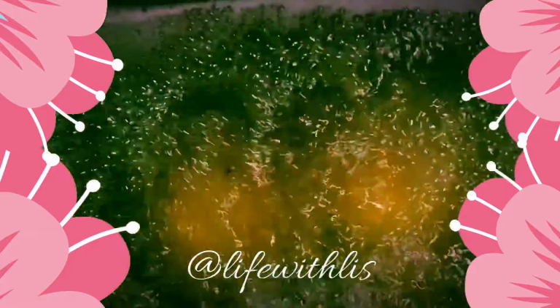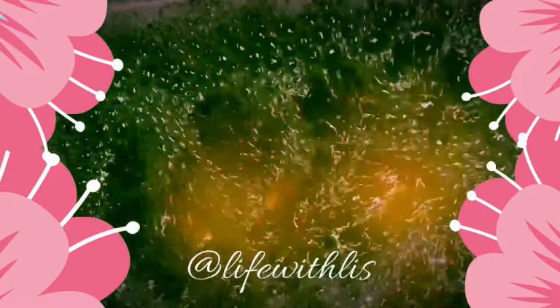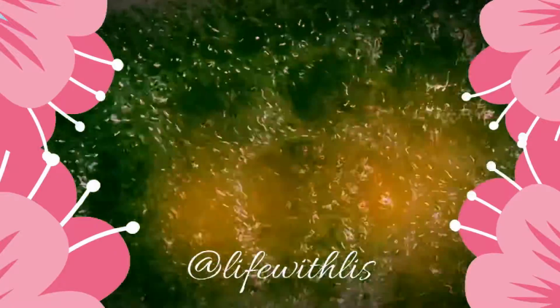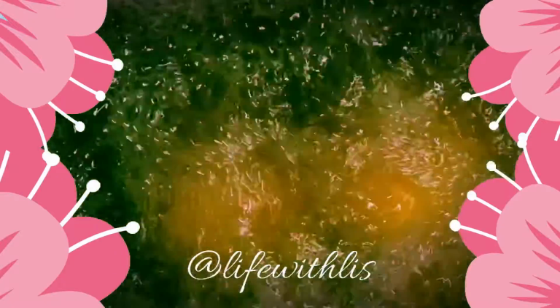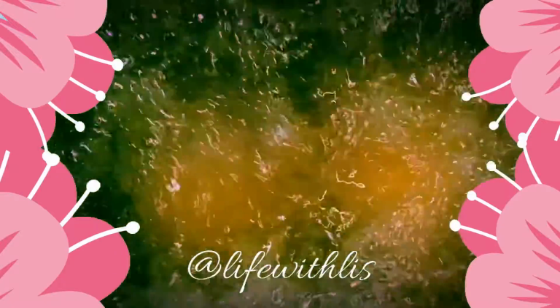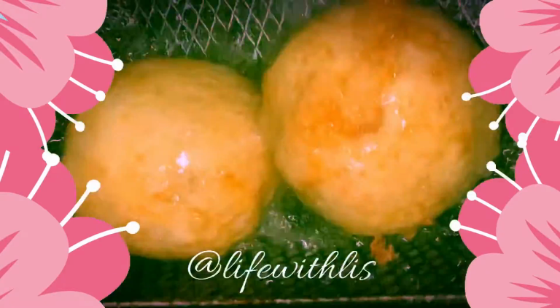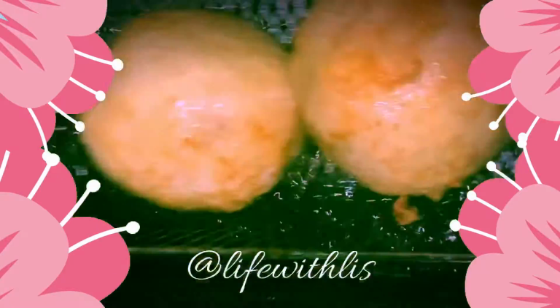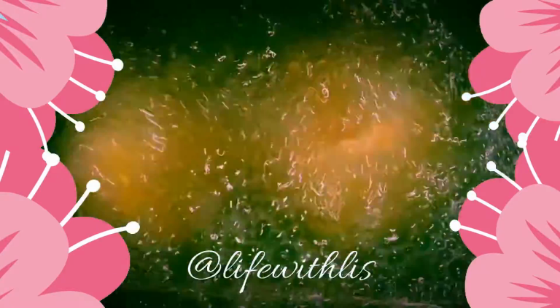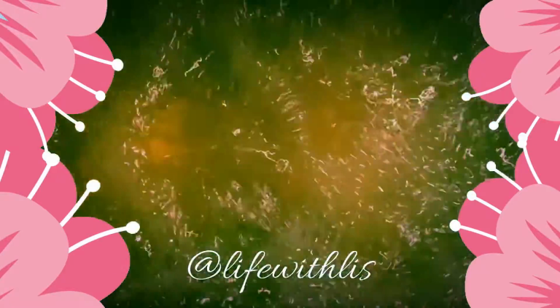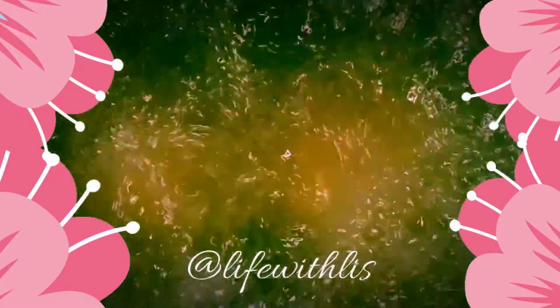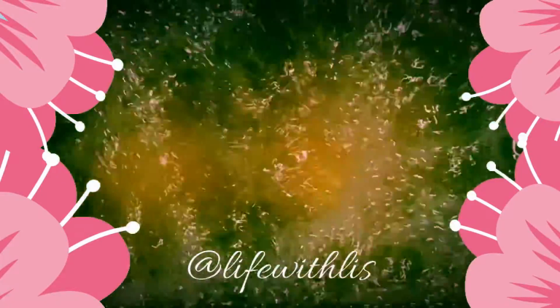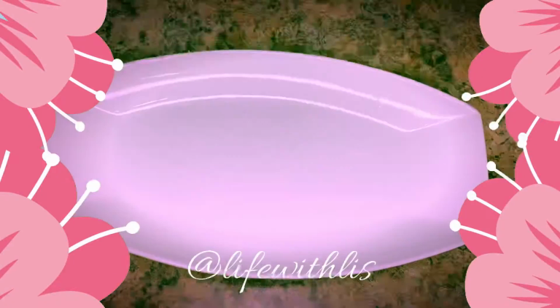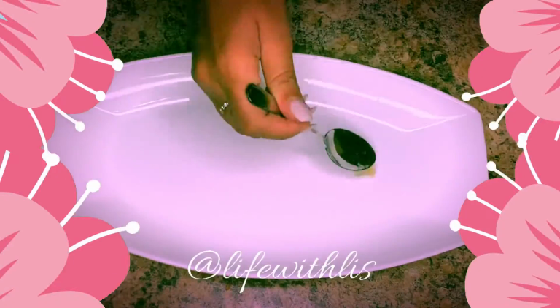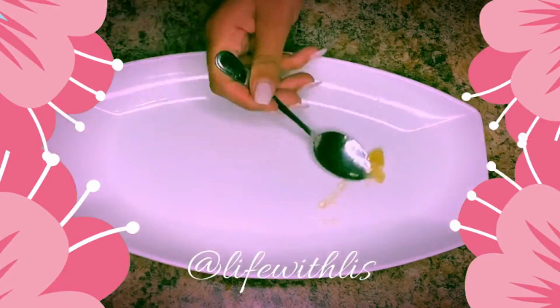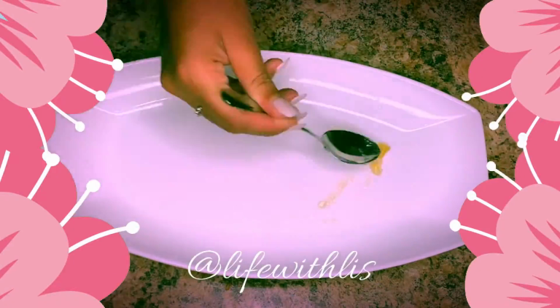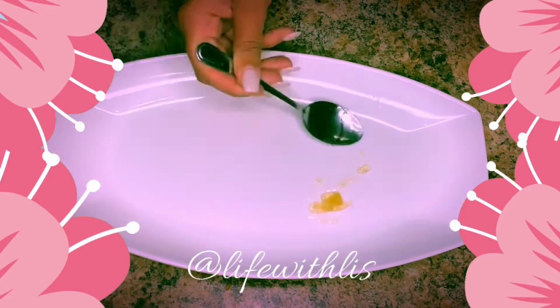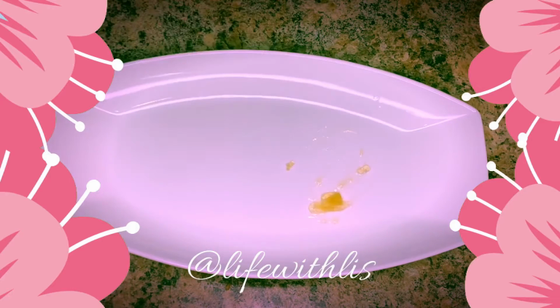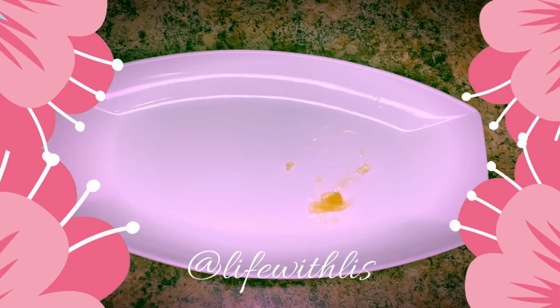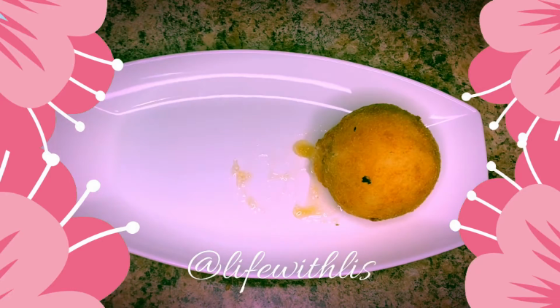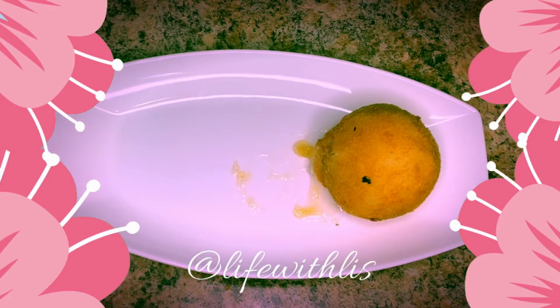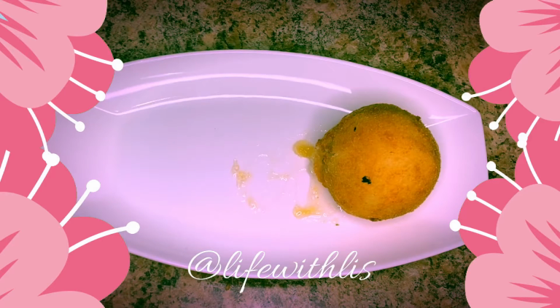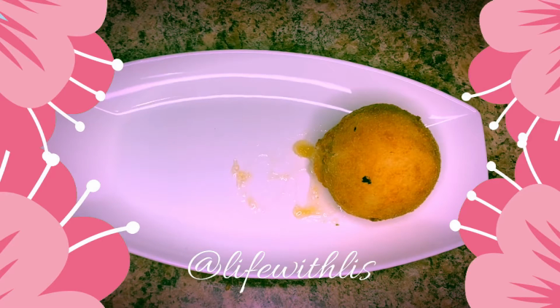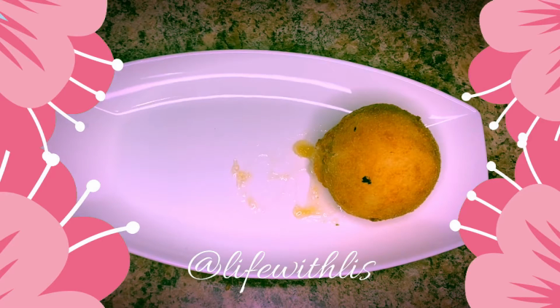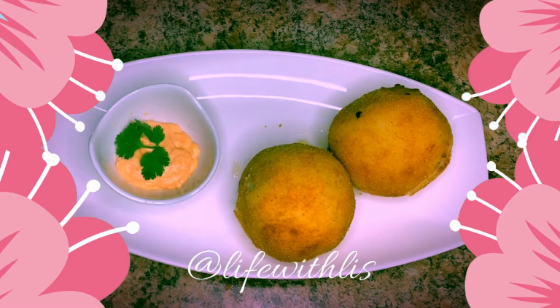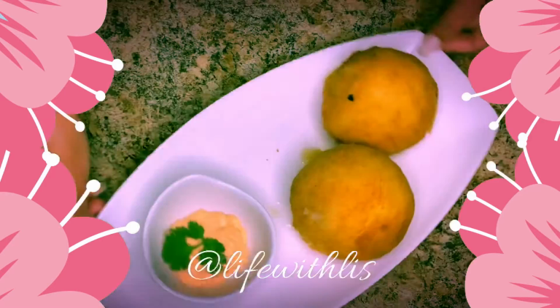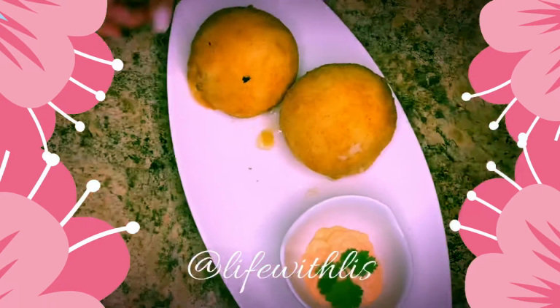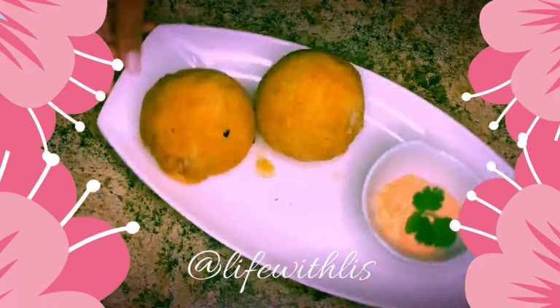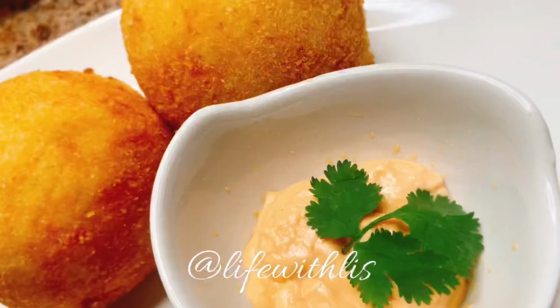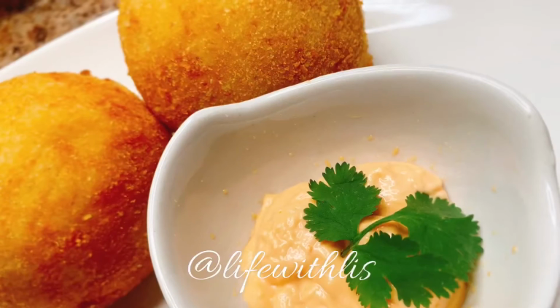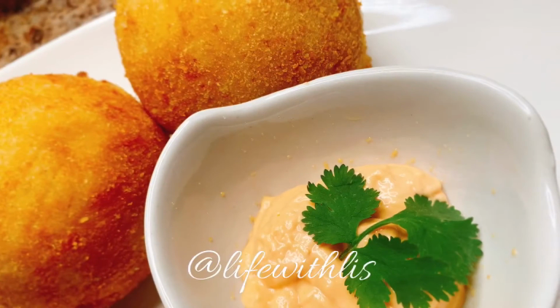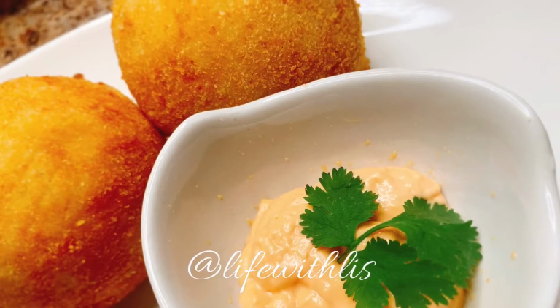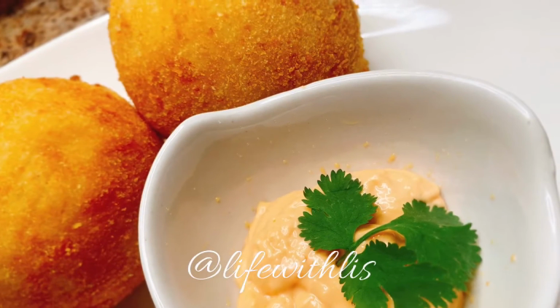Once your oil is hot, go ahead and put your potatoes in and take them out when they are nice and golden. These turned out so delicious.